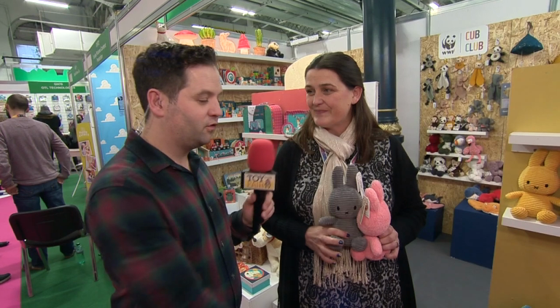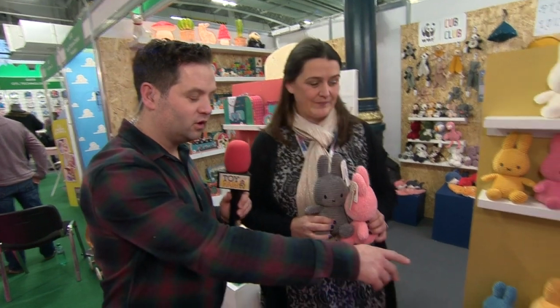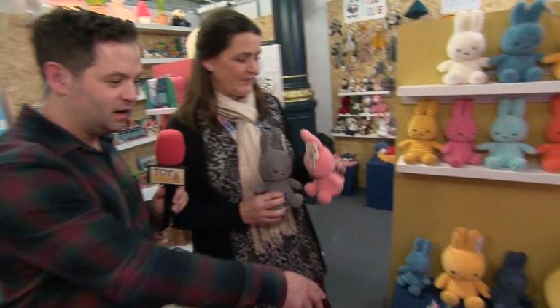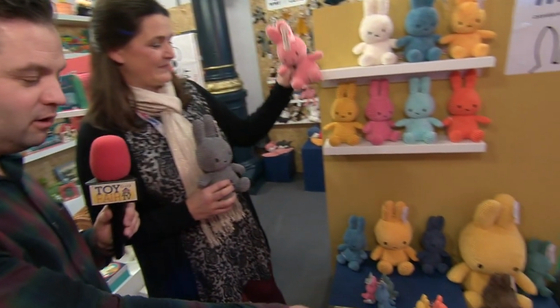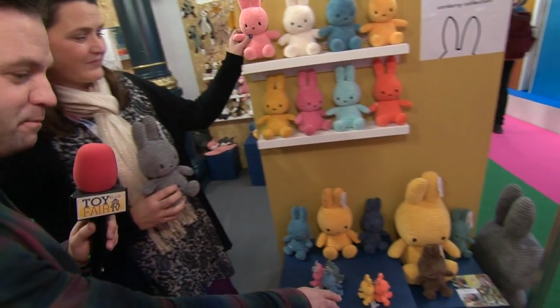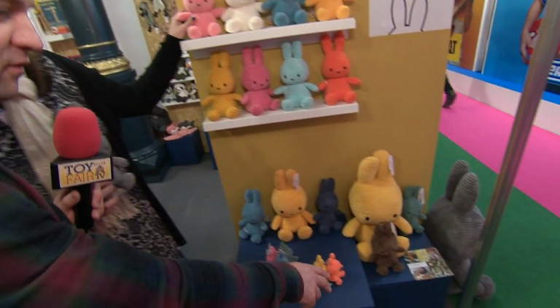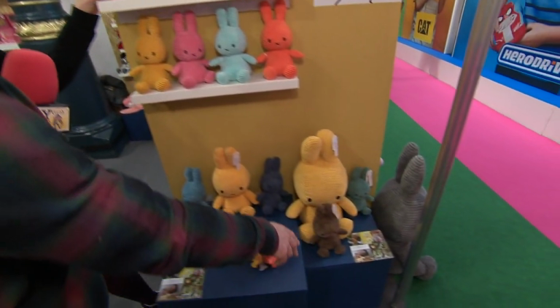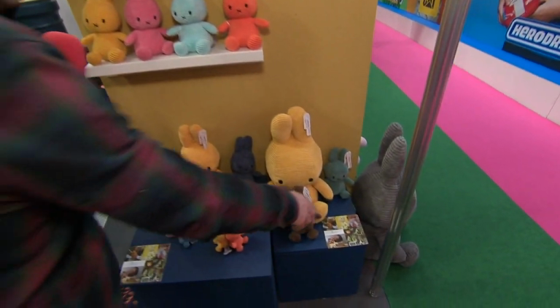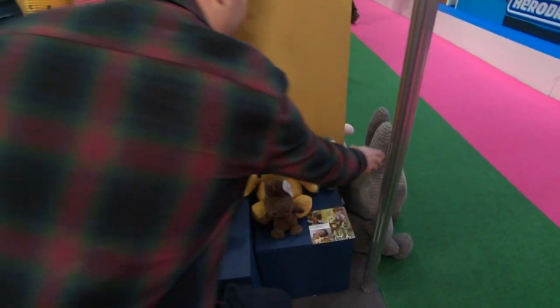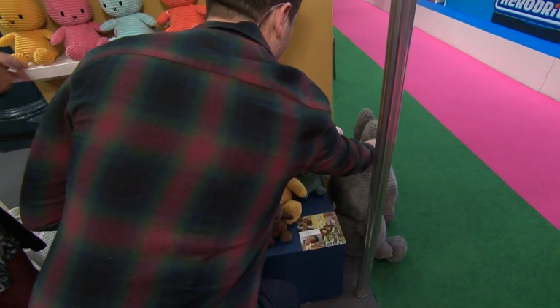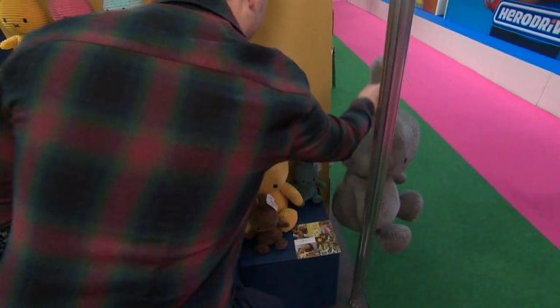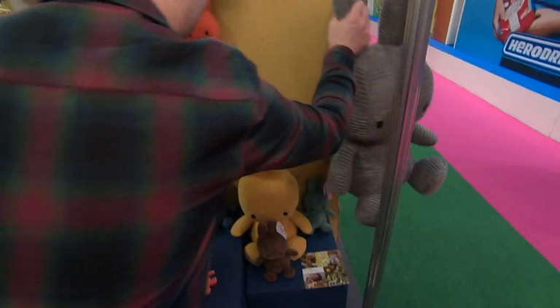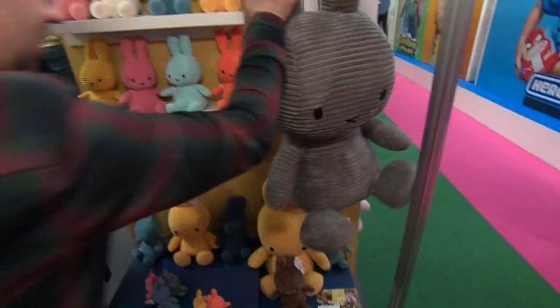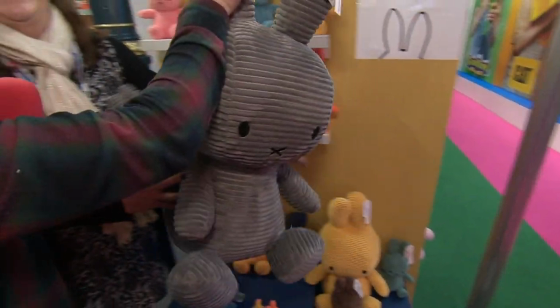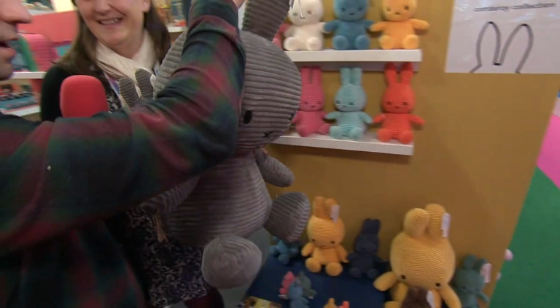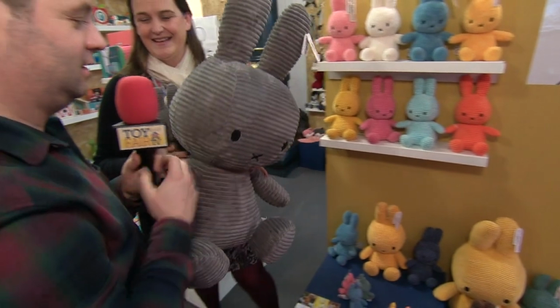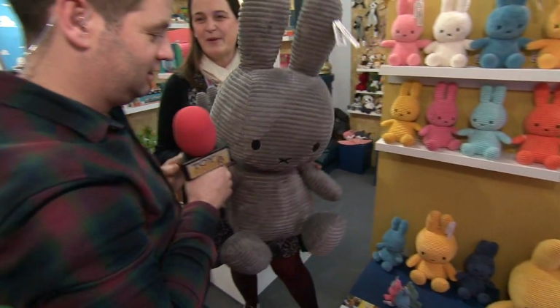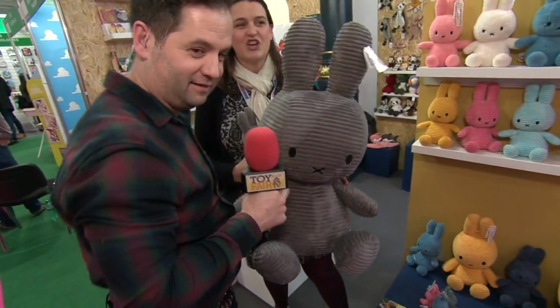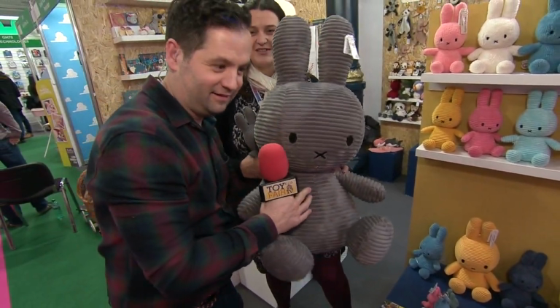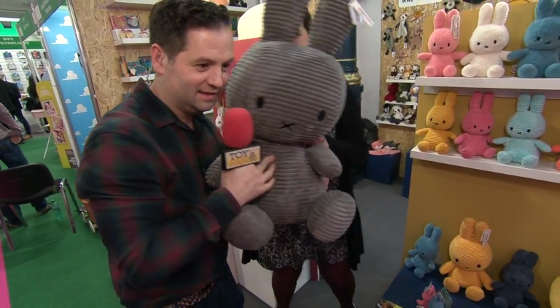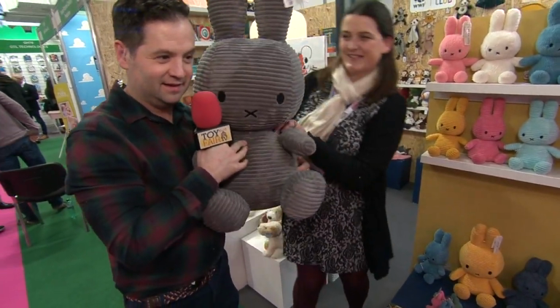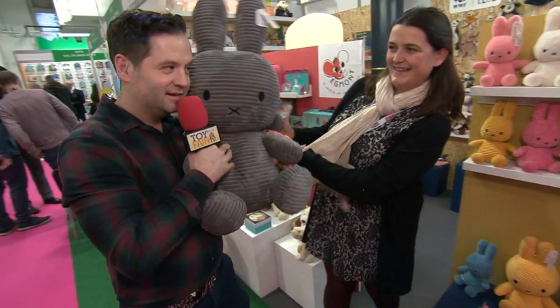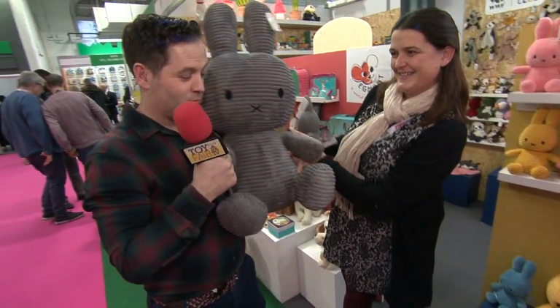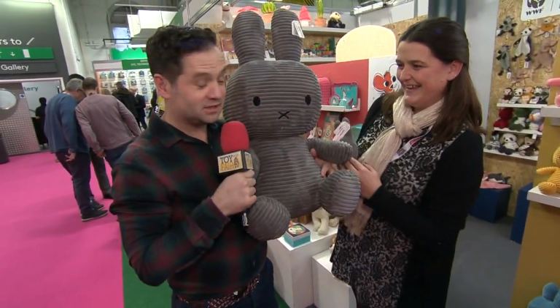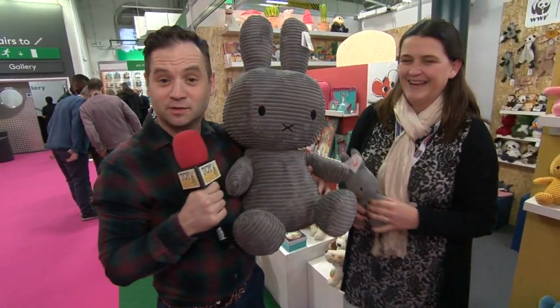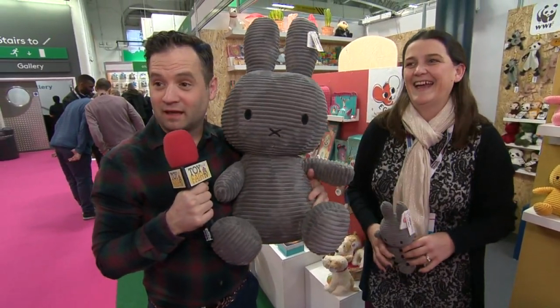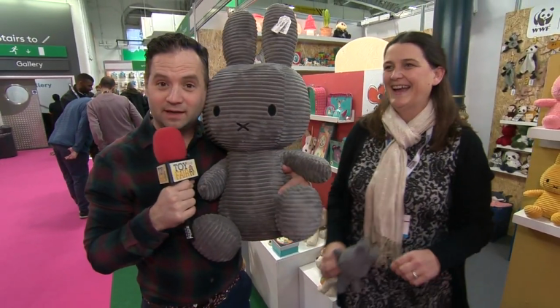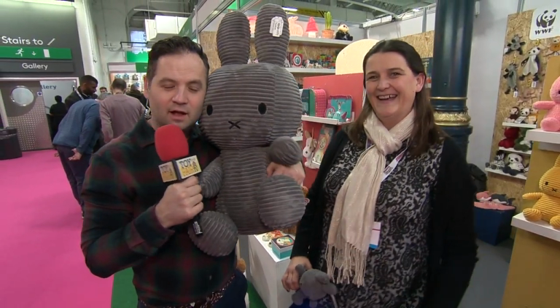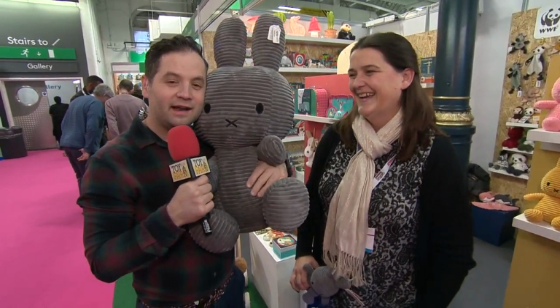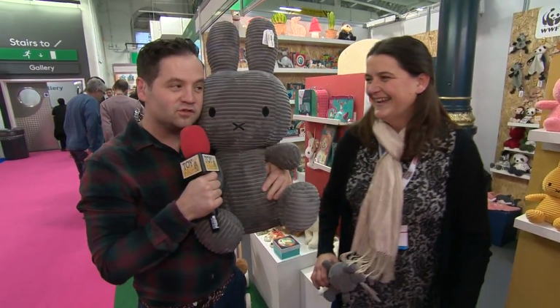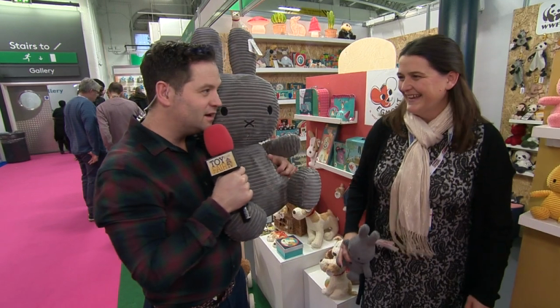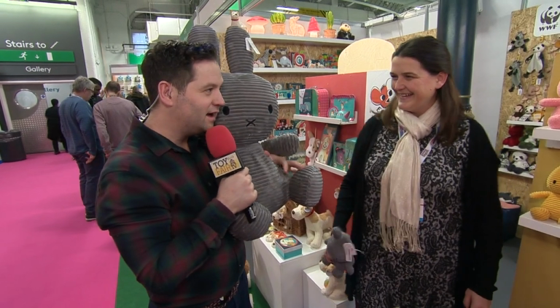And you've got some really big ones — look, there's a big Miffy here, look at that! That's huge. As big as a child. Is it as big as you? Probably — it's not hard to be bigger than me. Oh, that feels really nice.